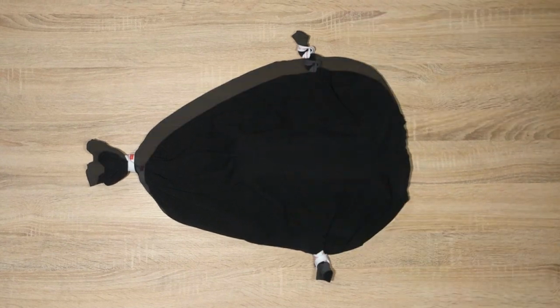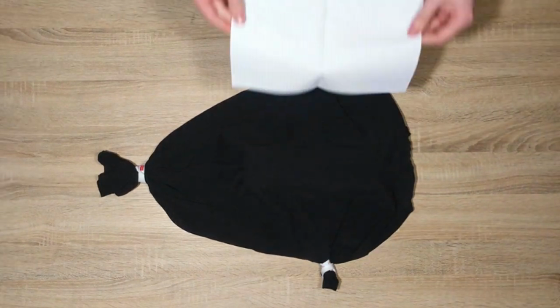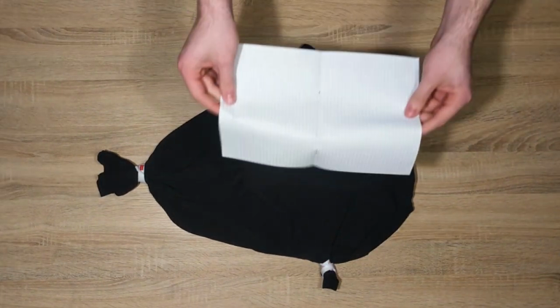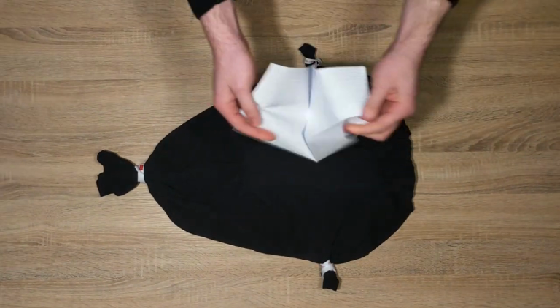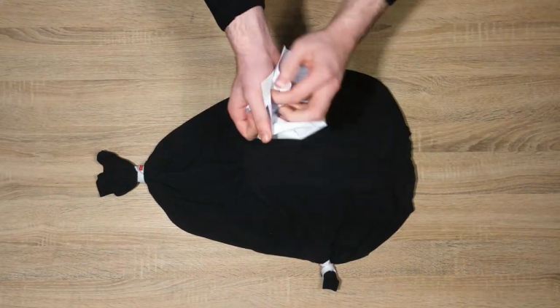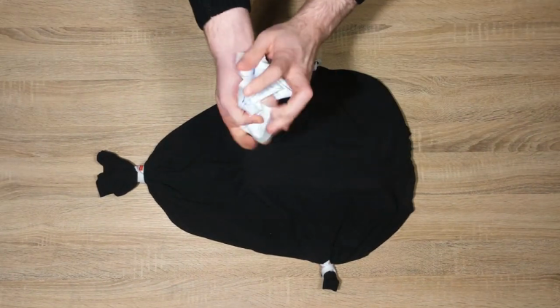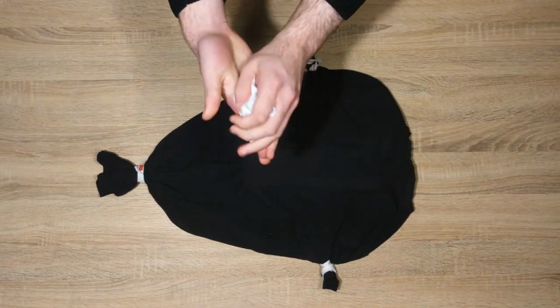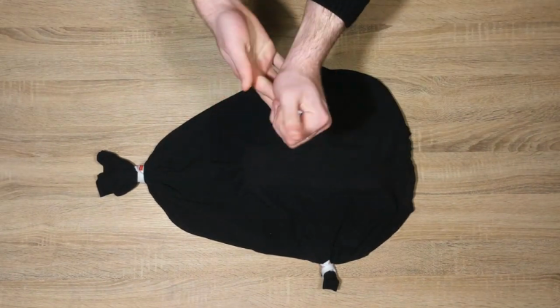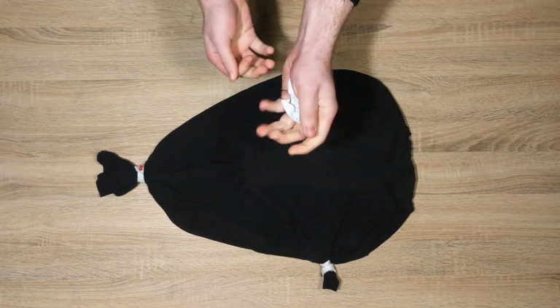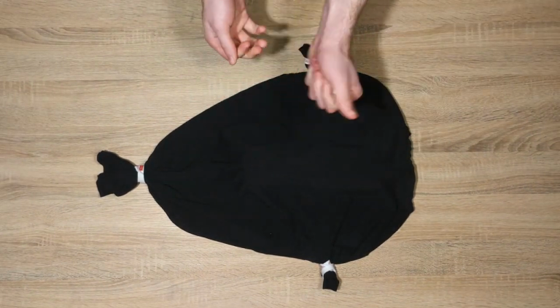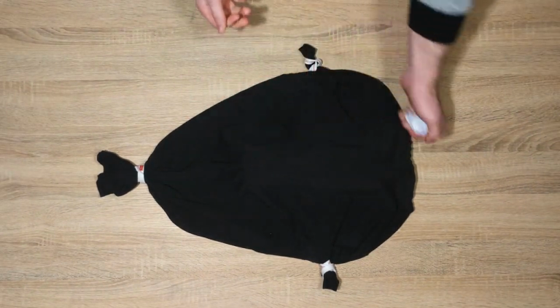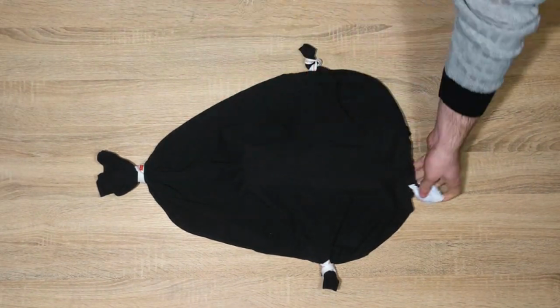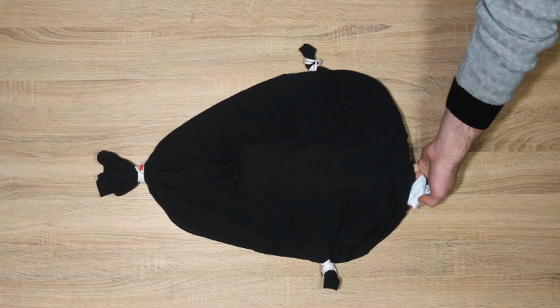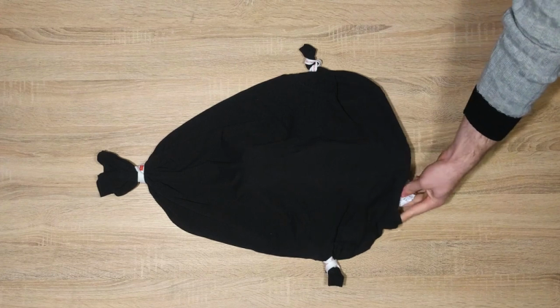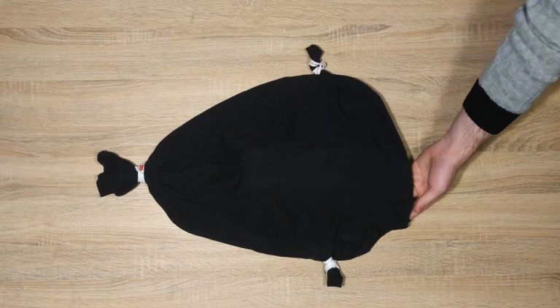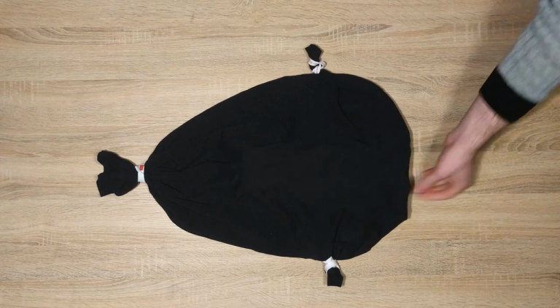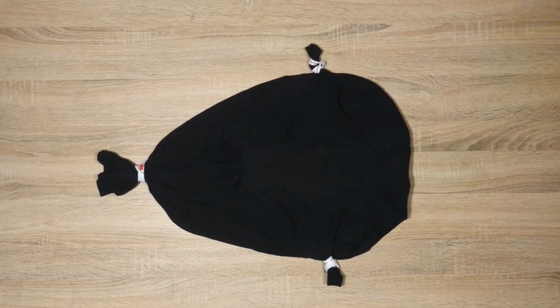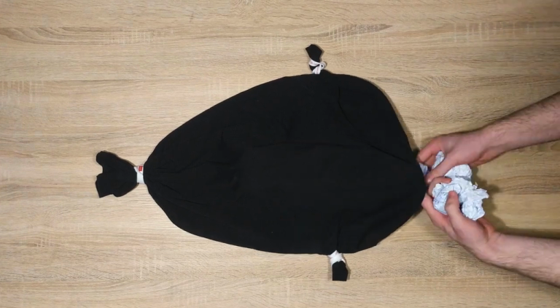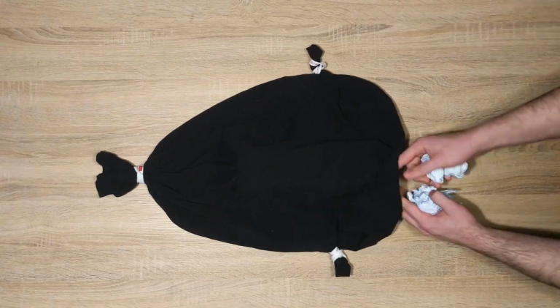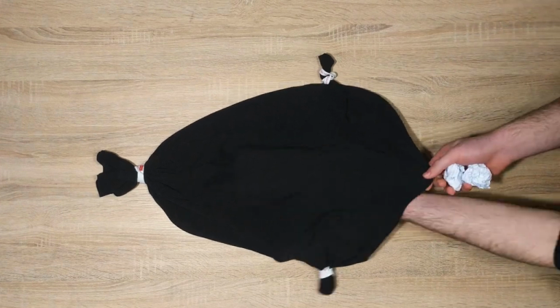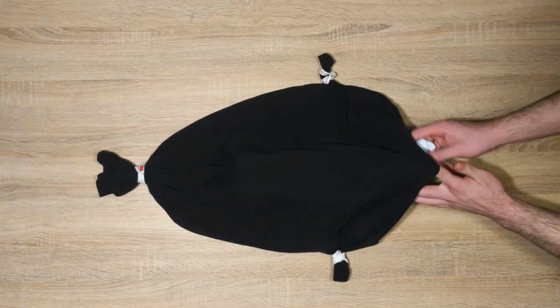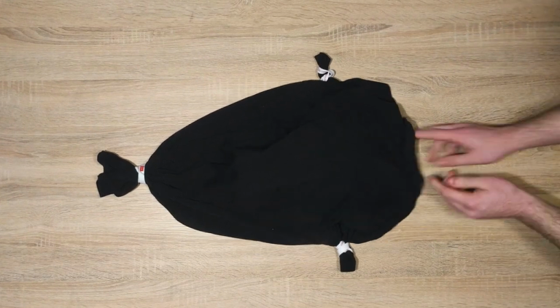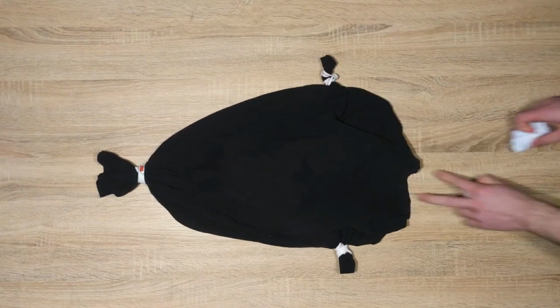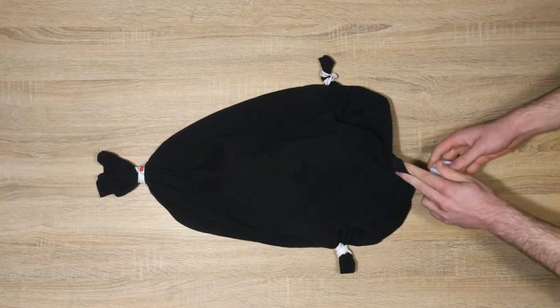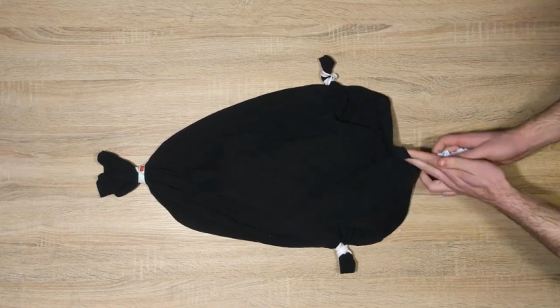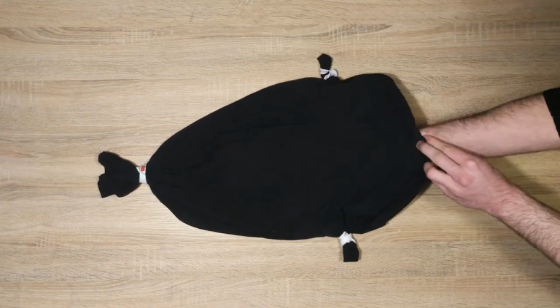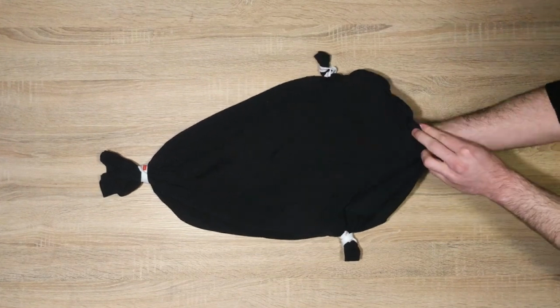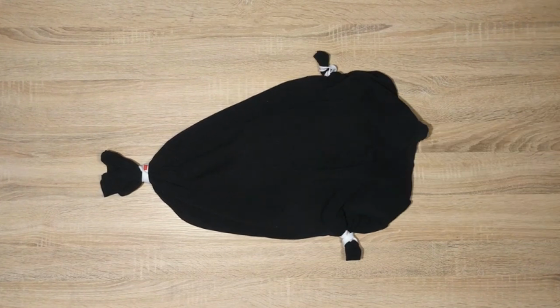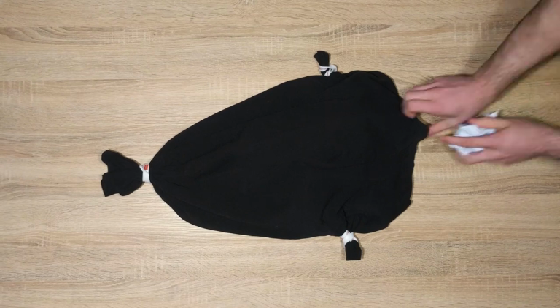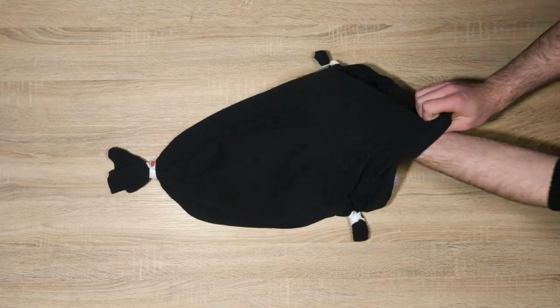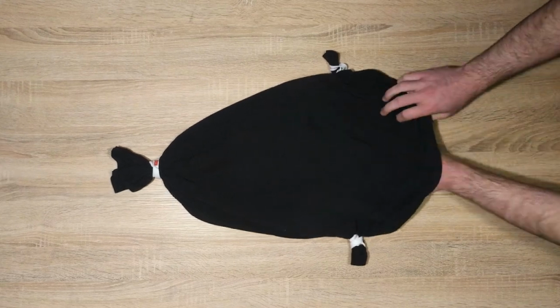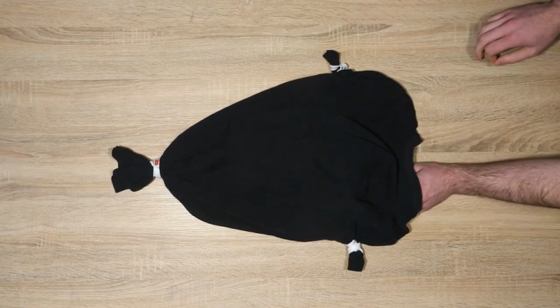Take whatever material you are using for filler and insert it into the shirt around the bottle. Ensure that you keep the bottle correctly aligned down the front center of the shirt.